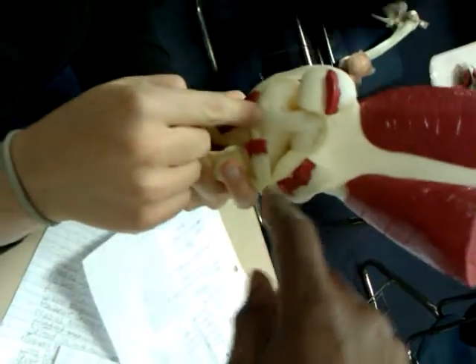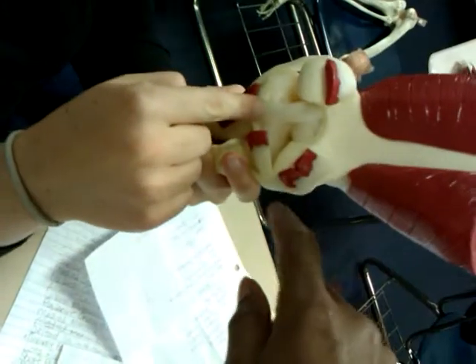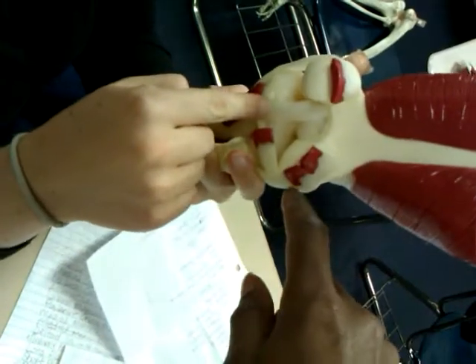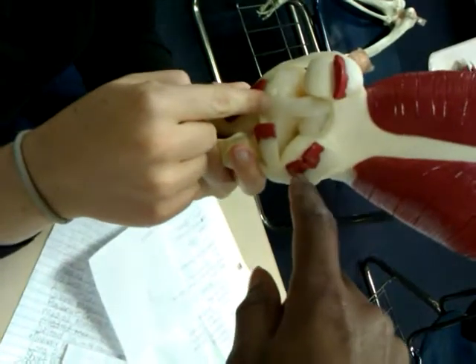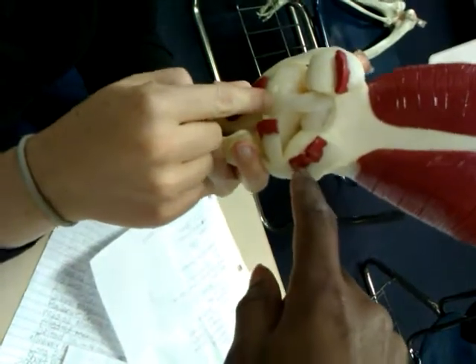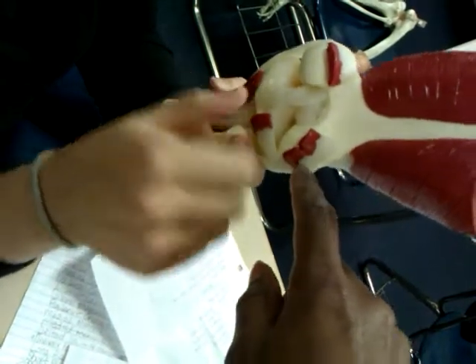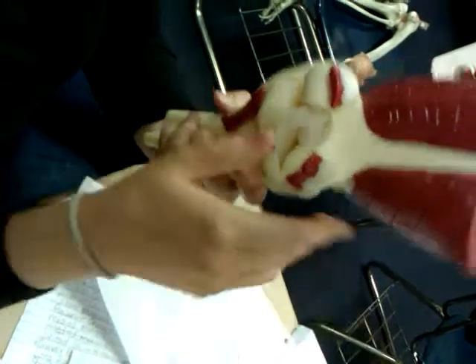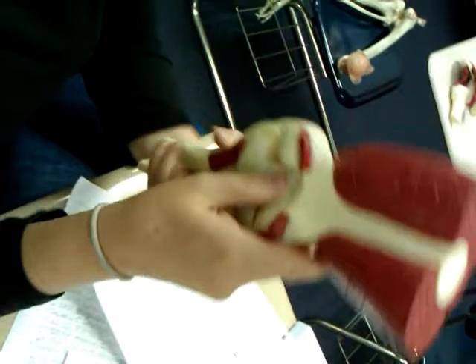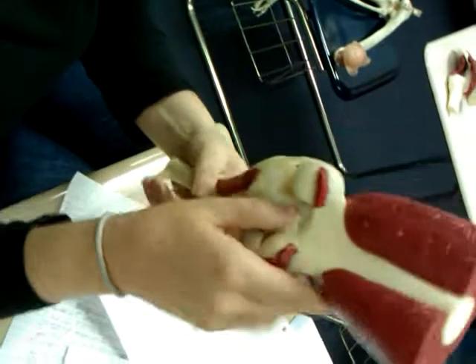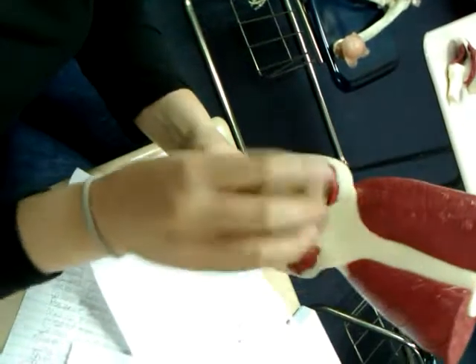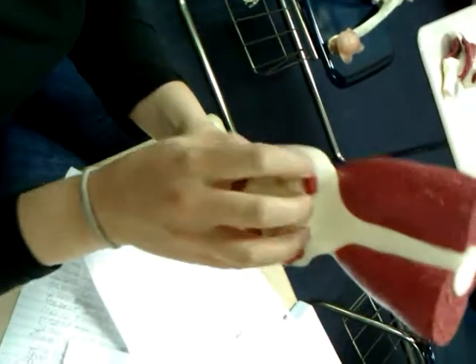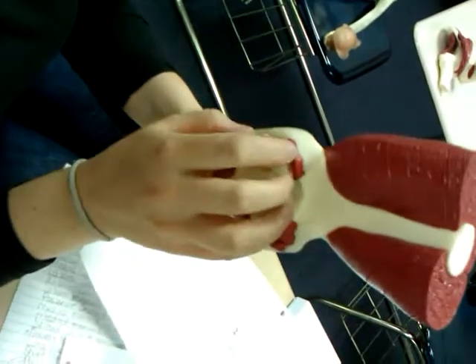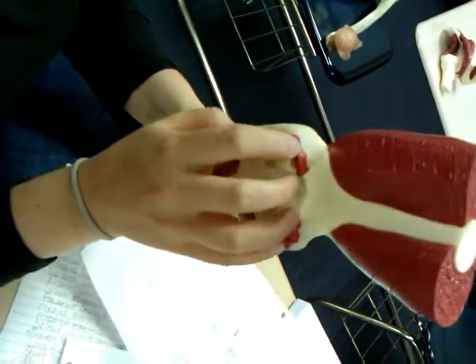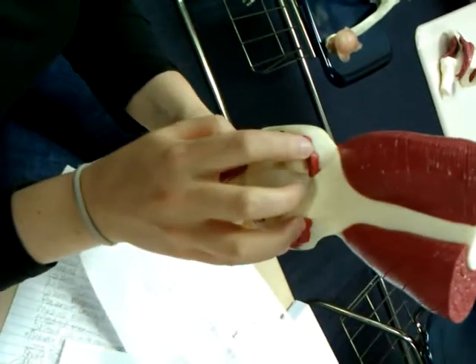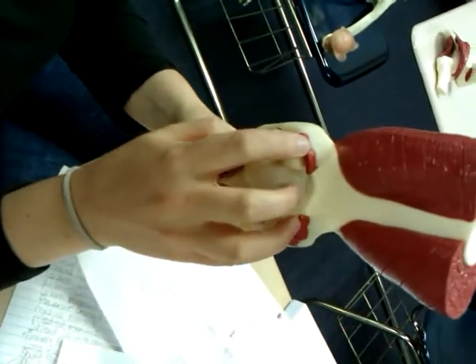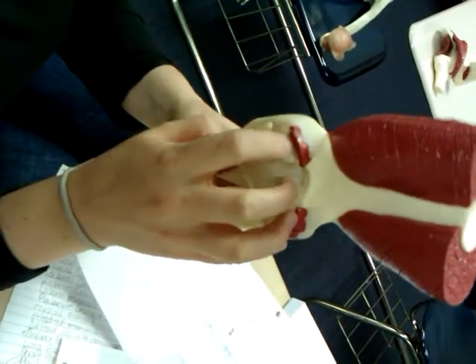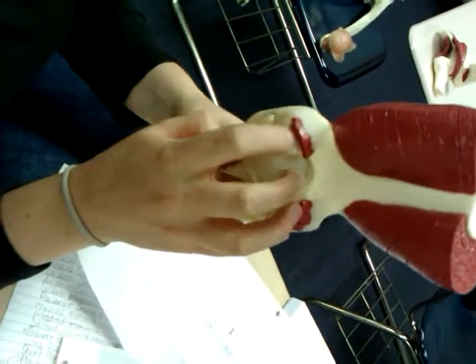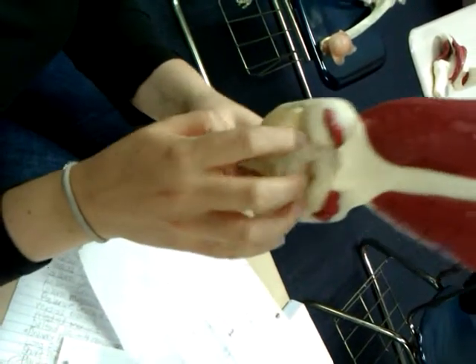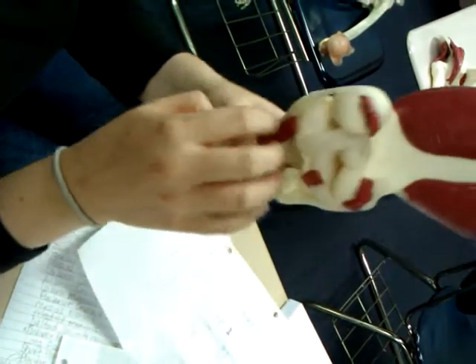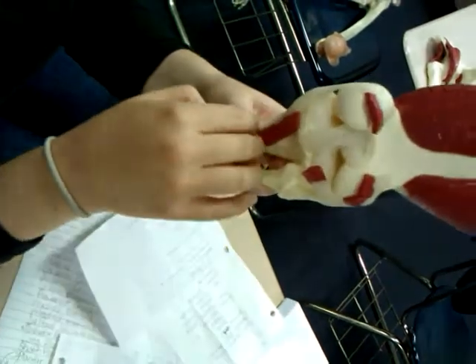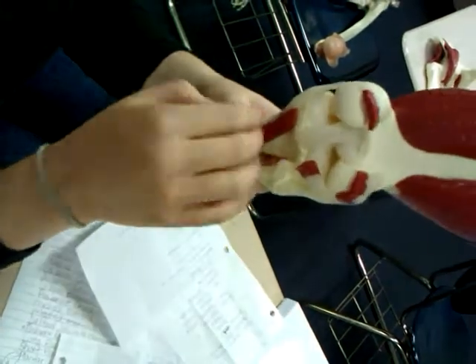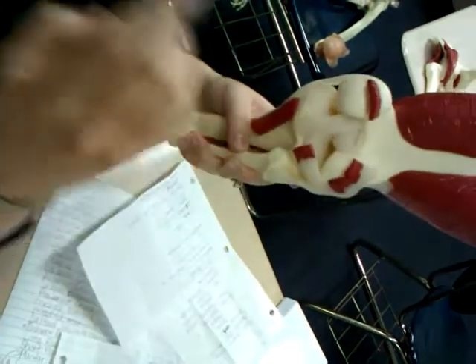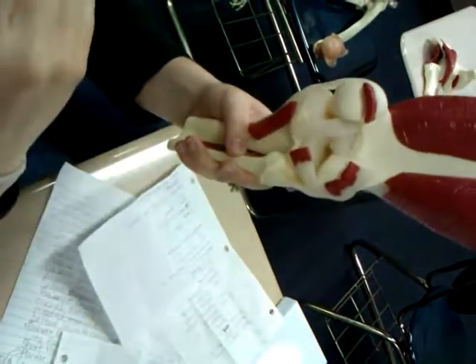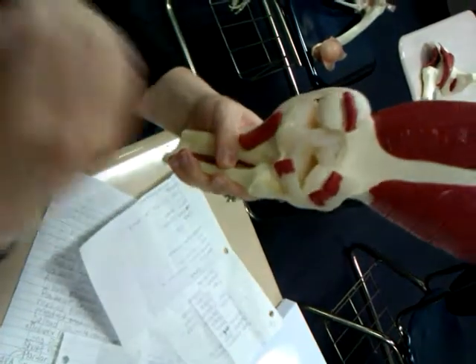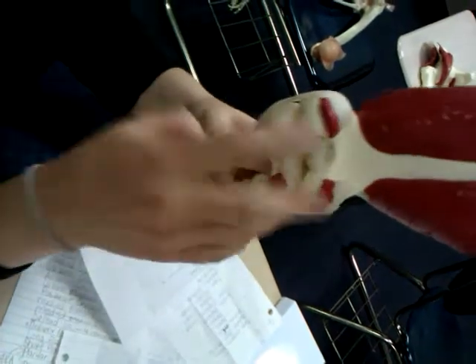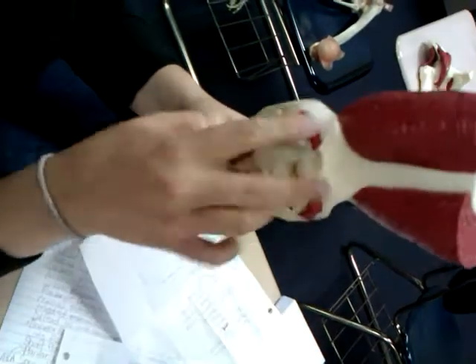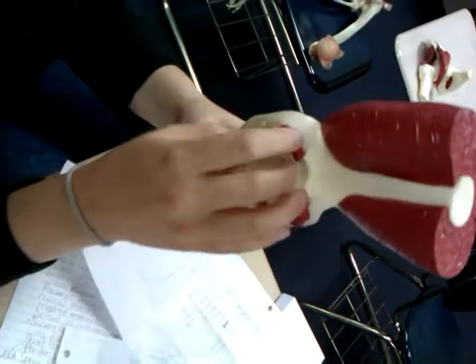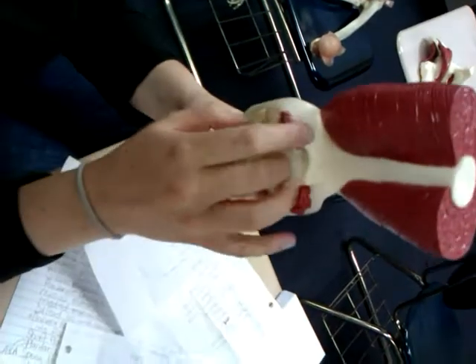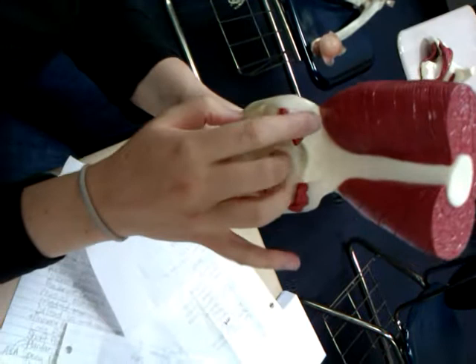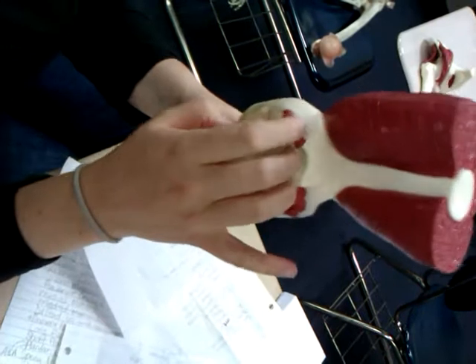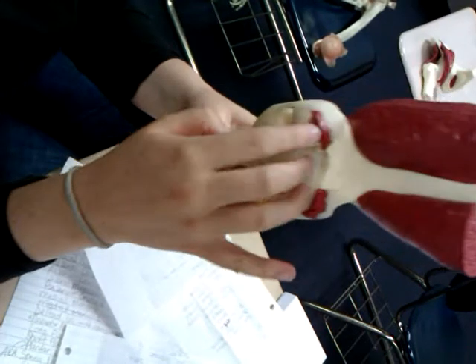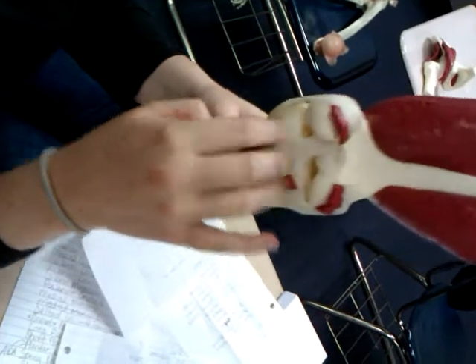This is the insertion of the gastroc, so the belly of the gastroc will go over here.